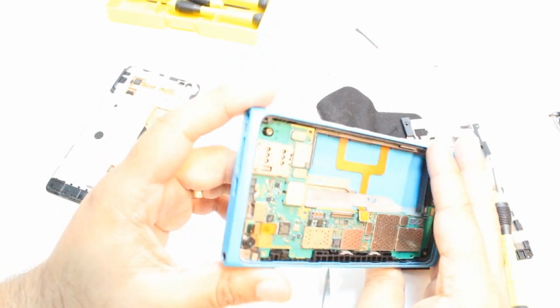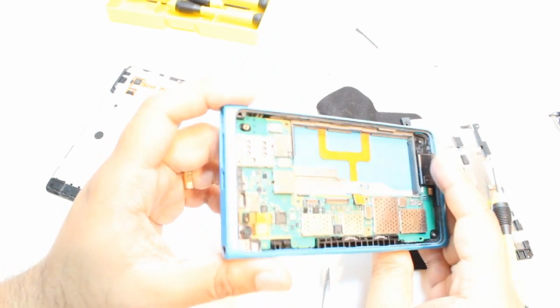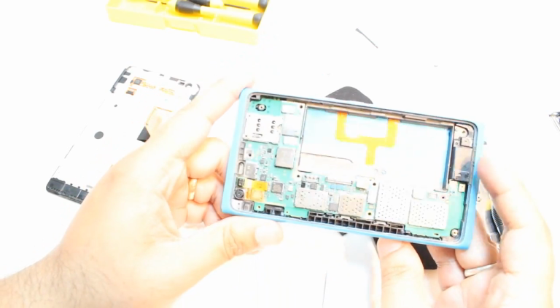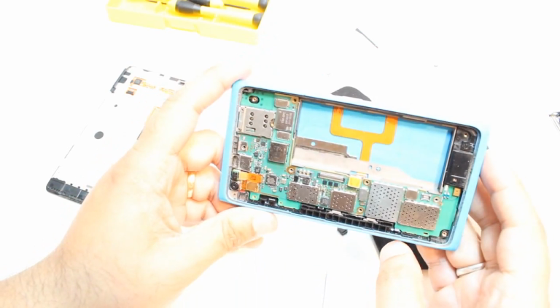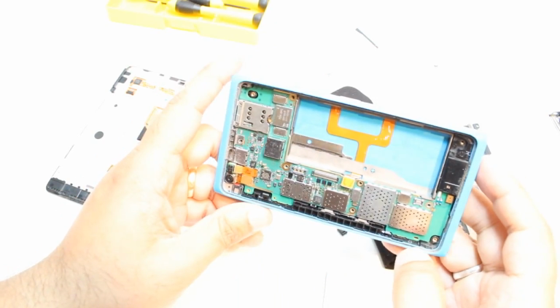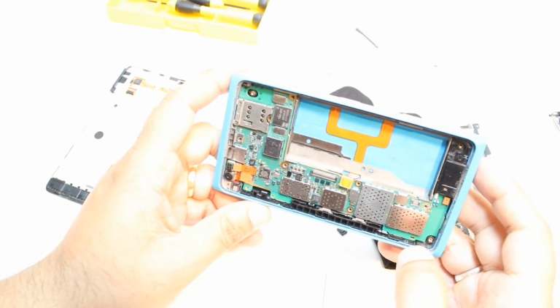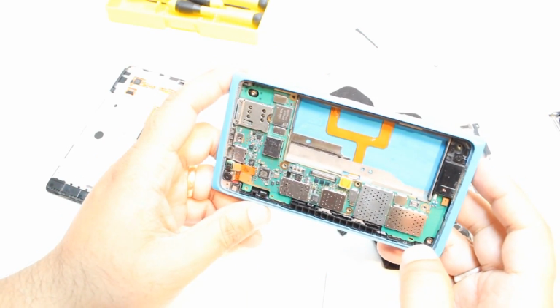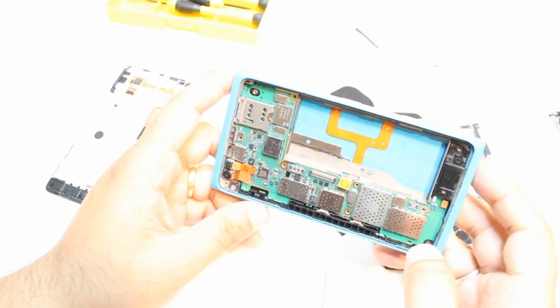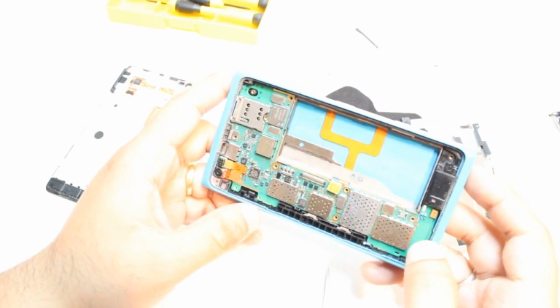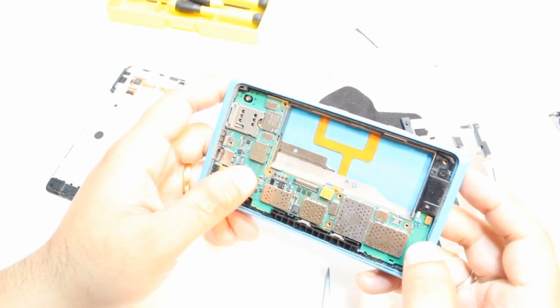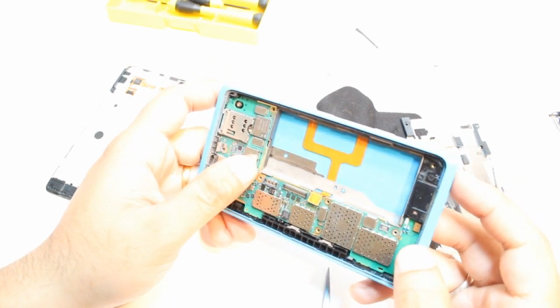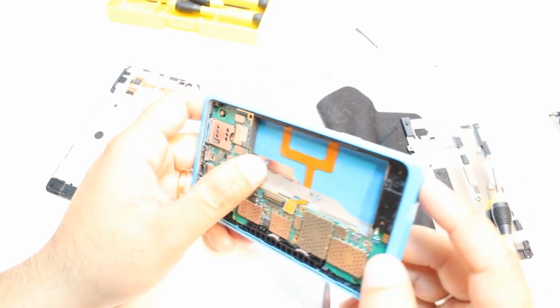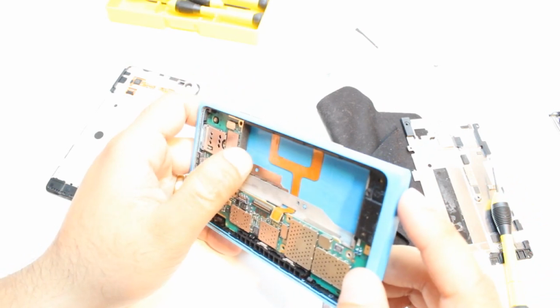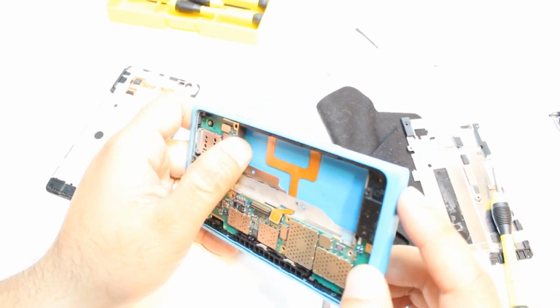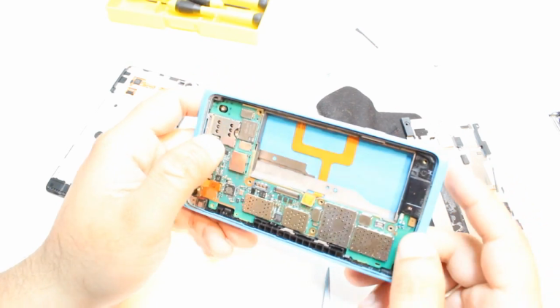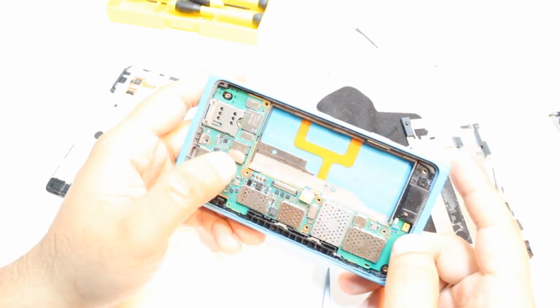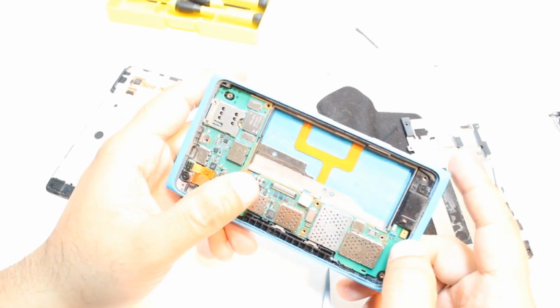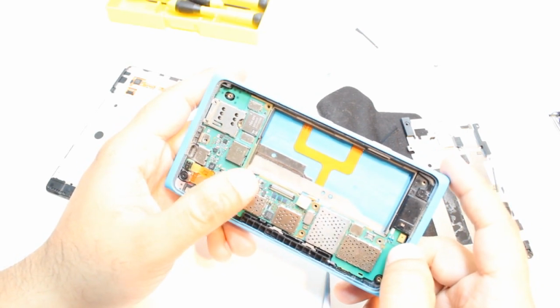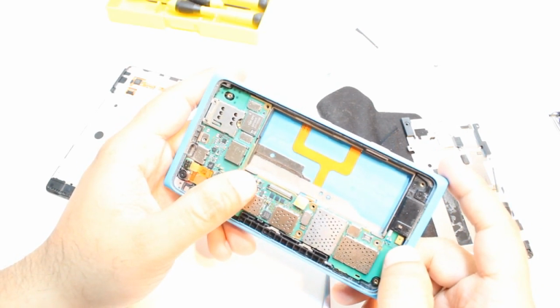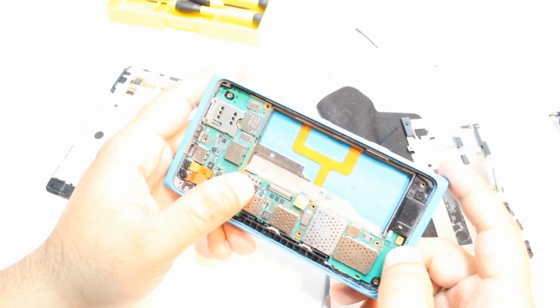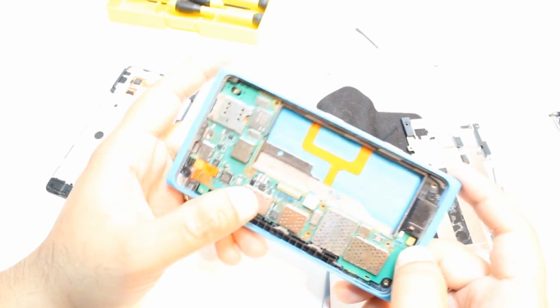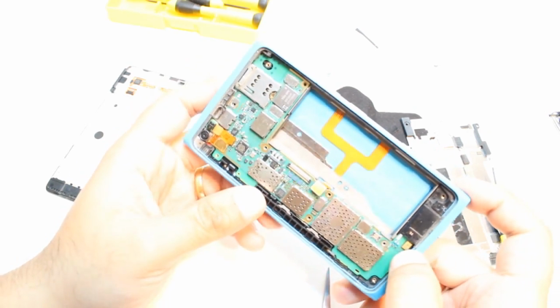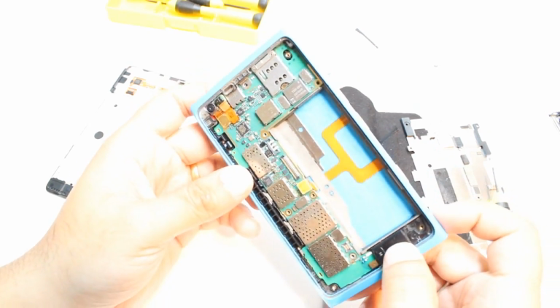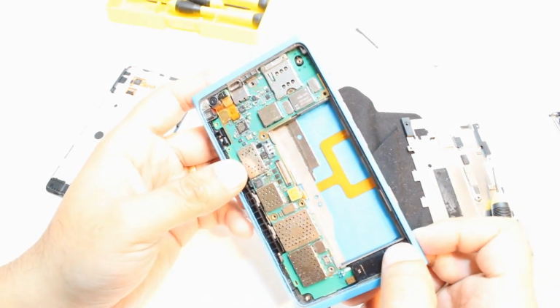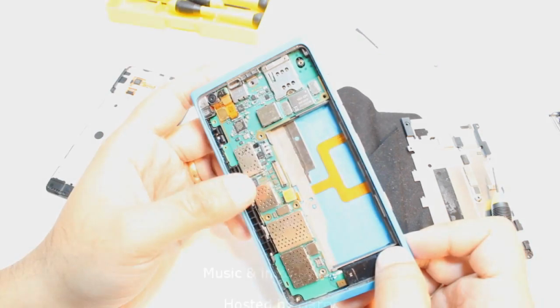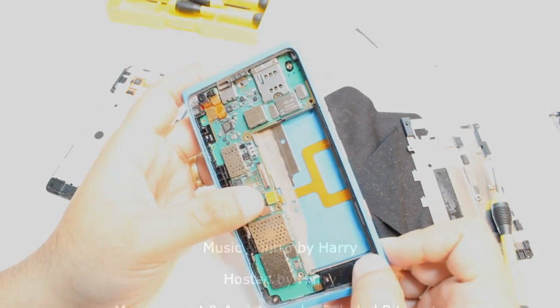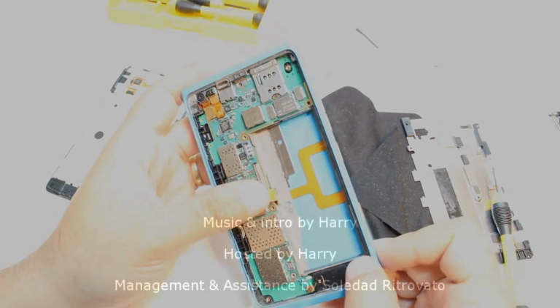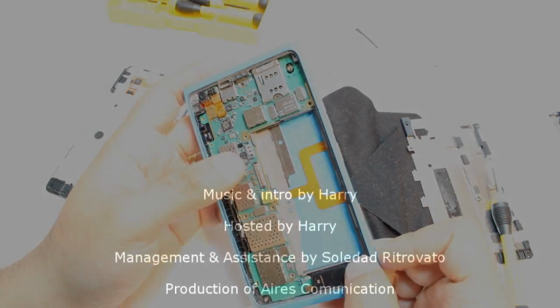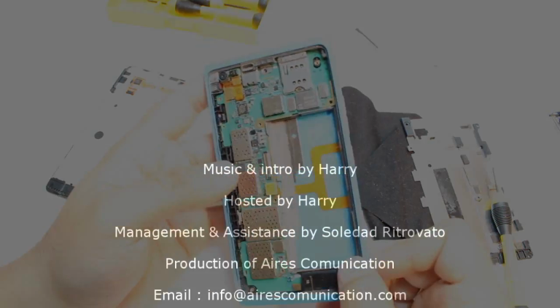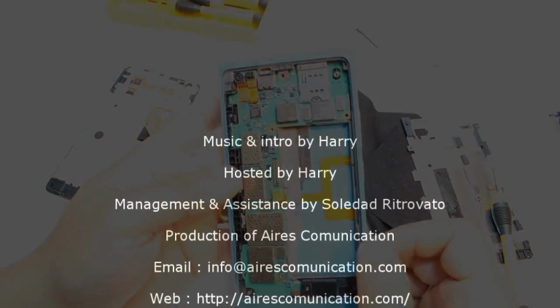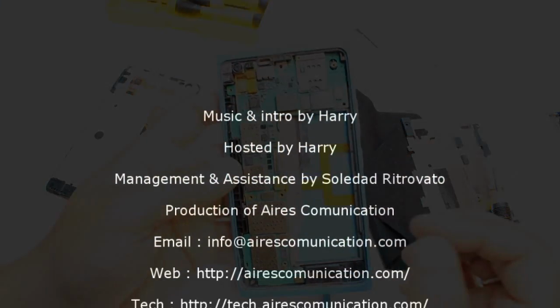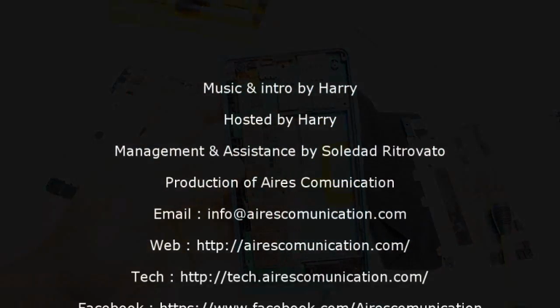If you like this video, please do subscribe. If you have any questions, leave me a comment — I will try to answer you as fast as possible. As always, for more information go to www.askcommunication.com. Have a nice evening. Bye.